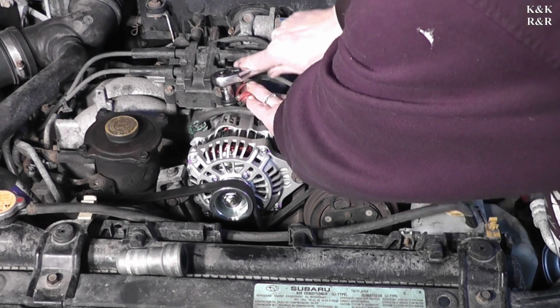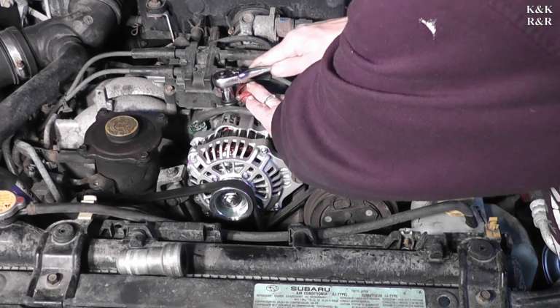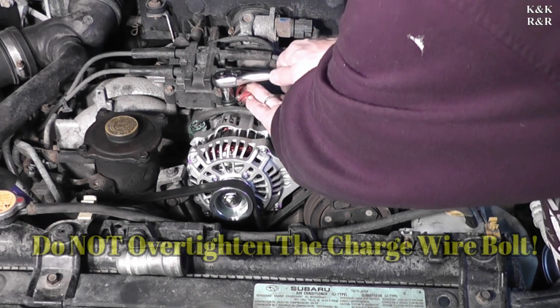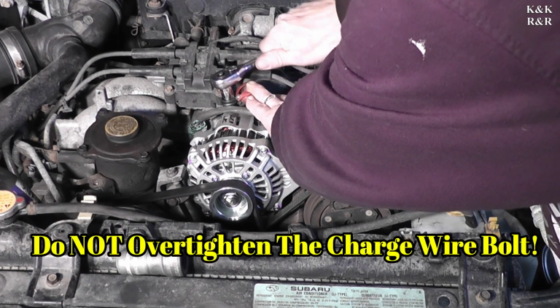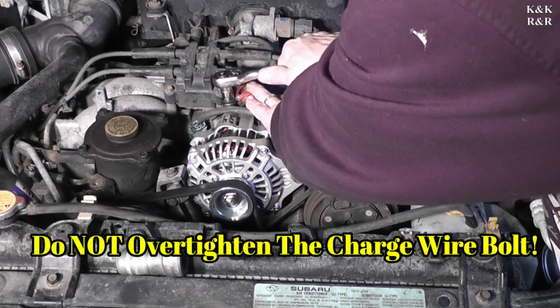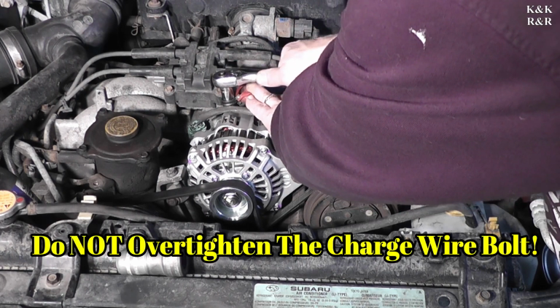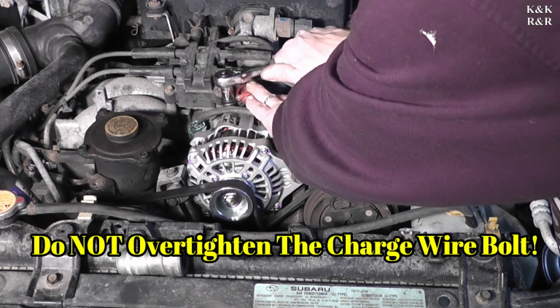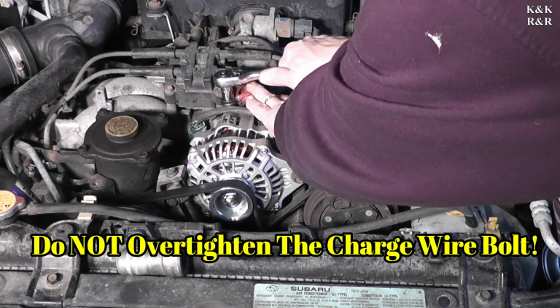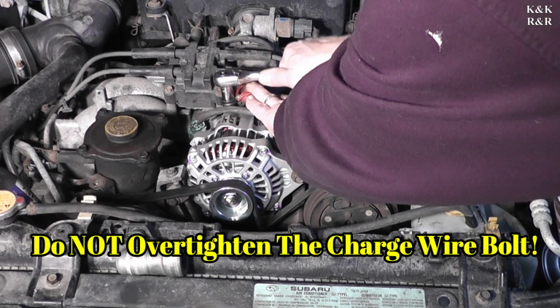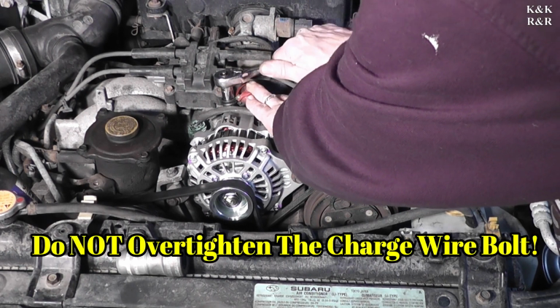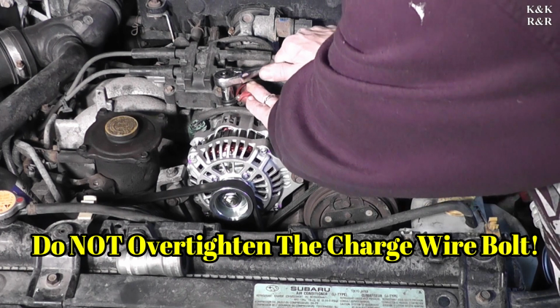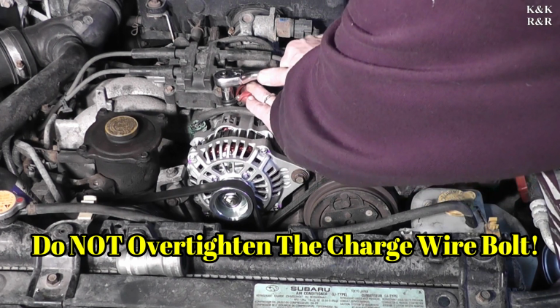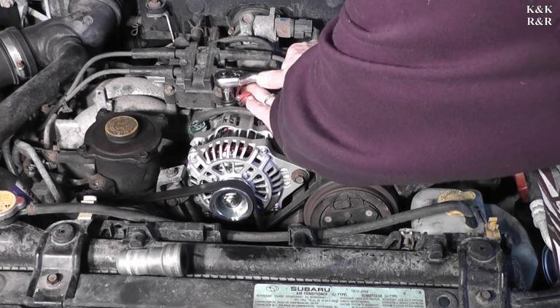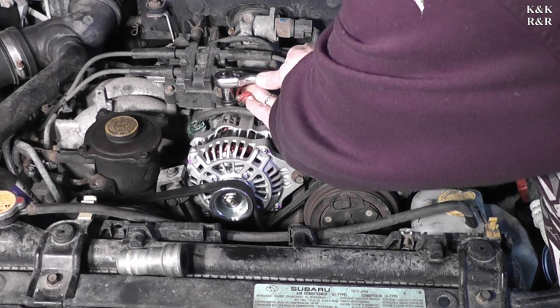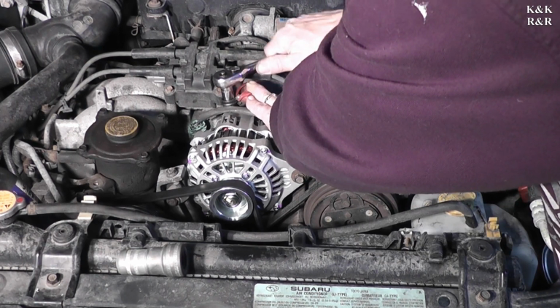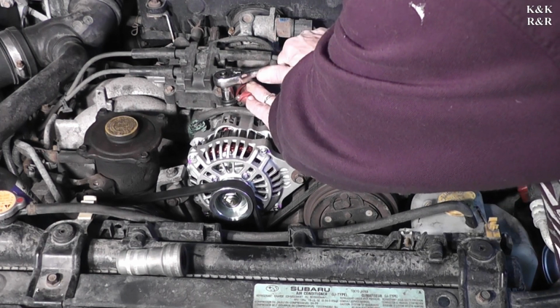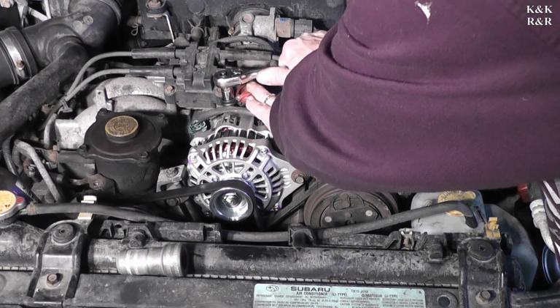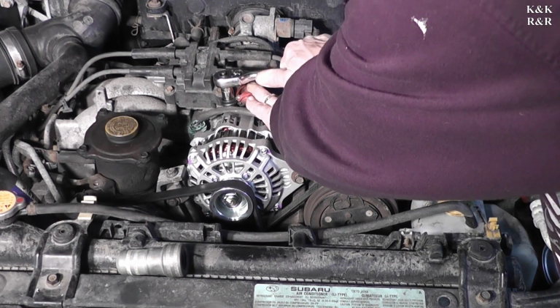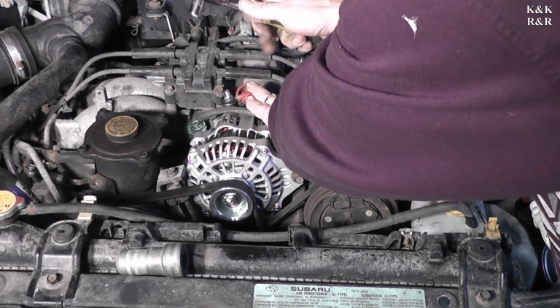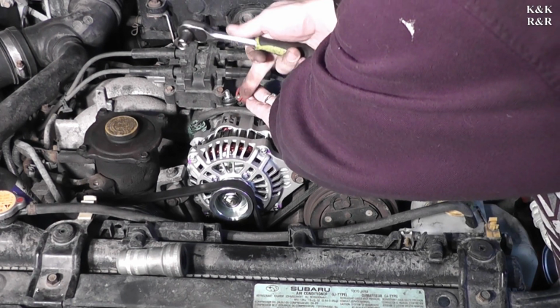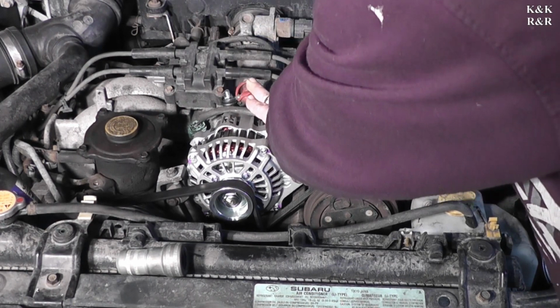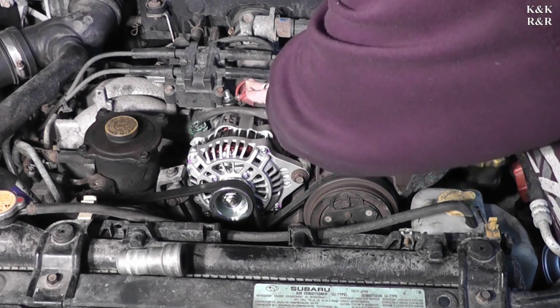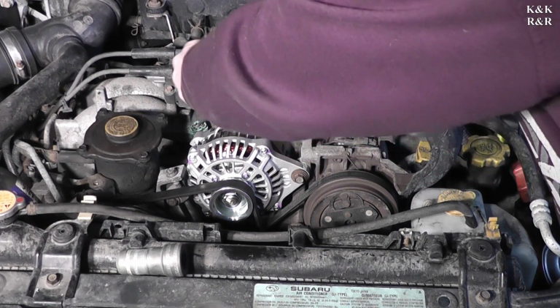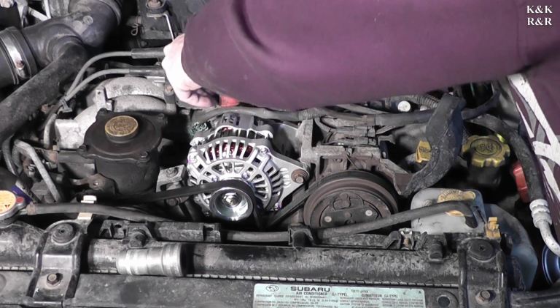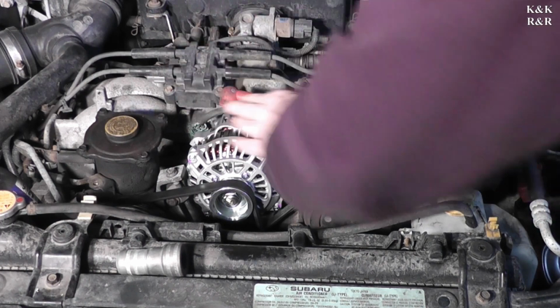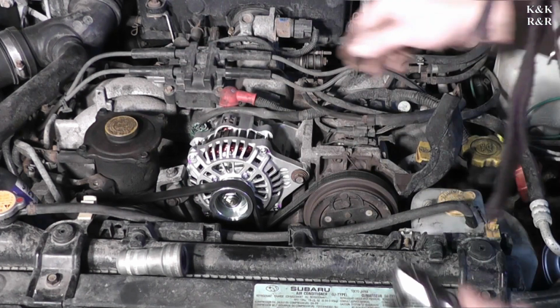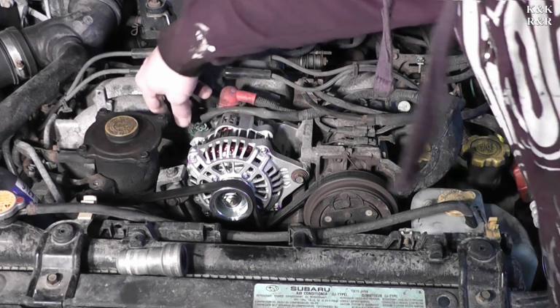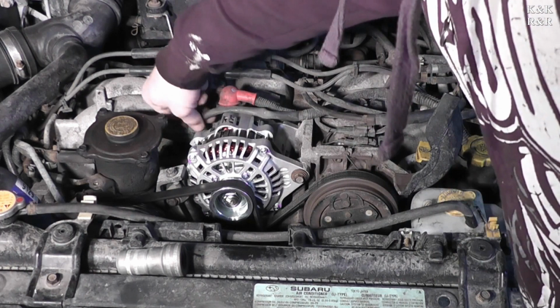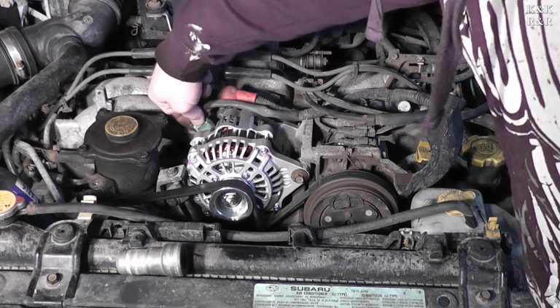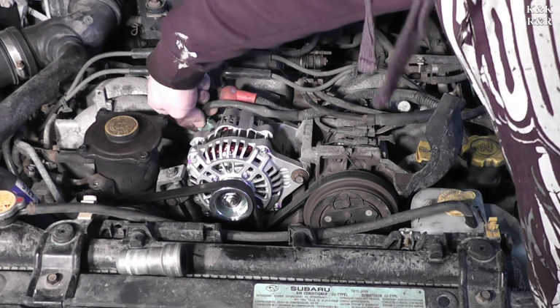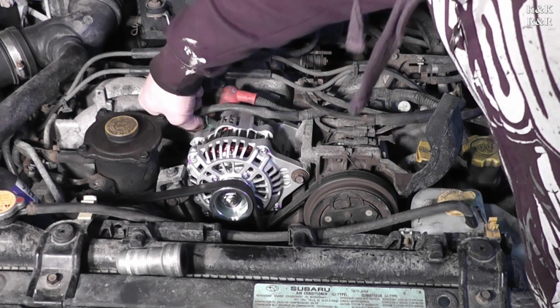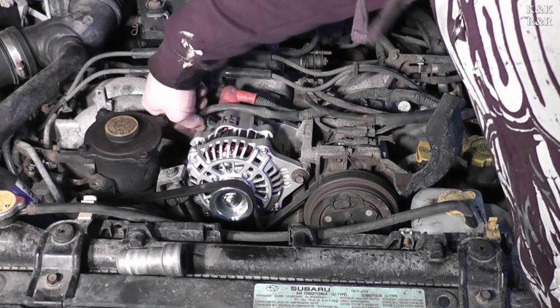You don't want to over-tighten this, but you do want it tight. If you over-tighten it you'll literally pull the post clean out through the other side. All right, plug your regulator back in — just about done.